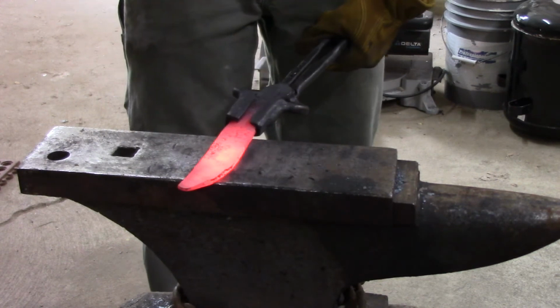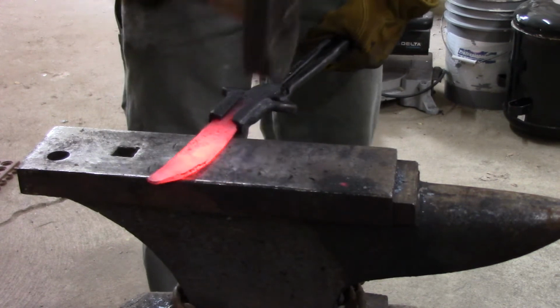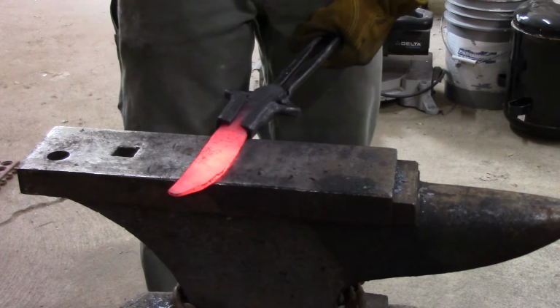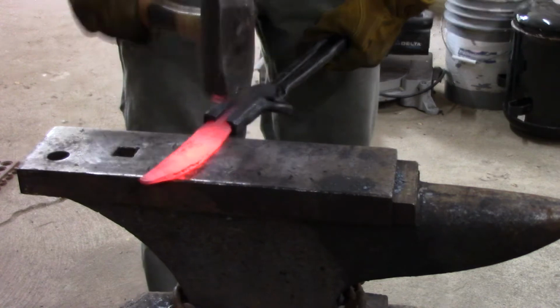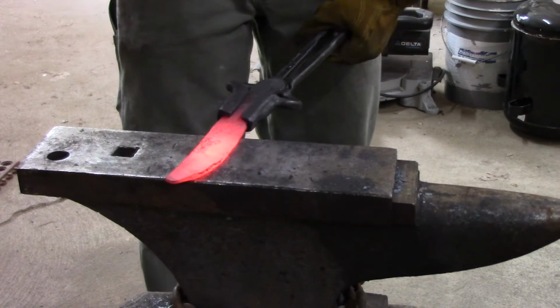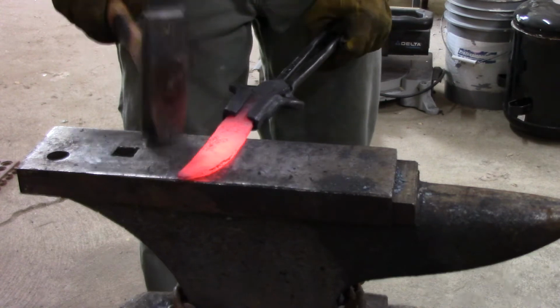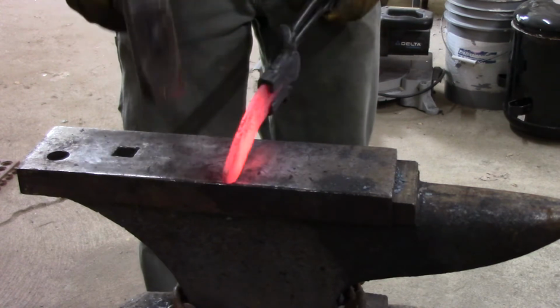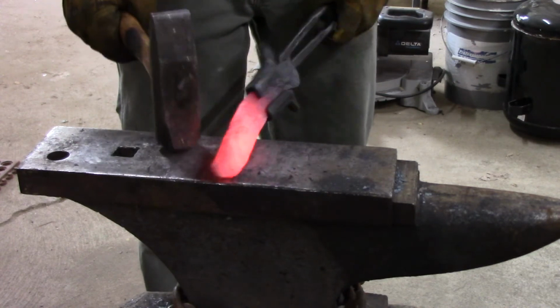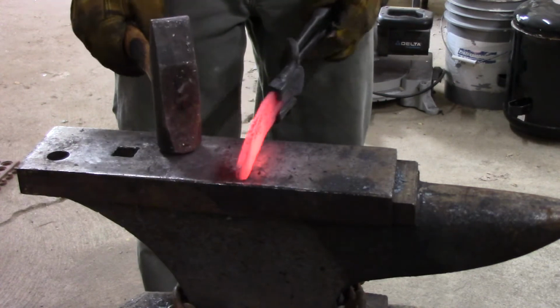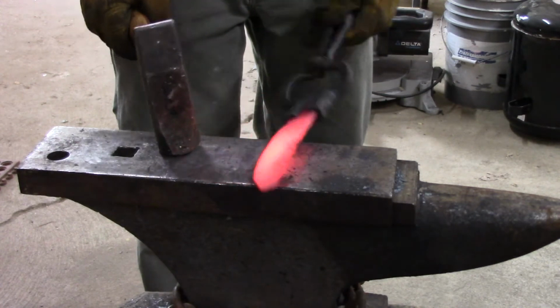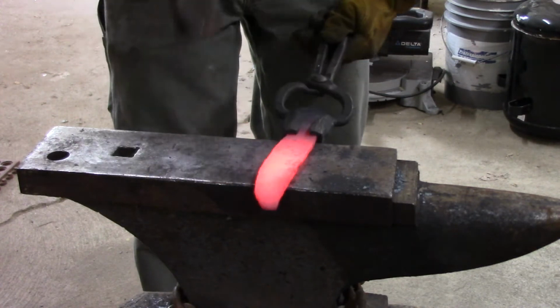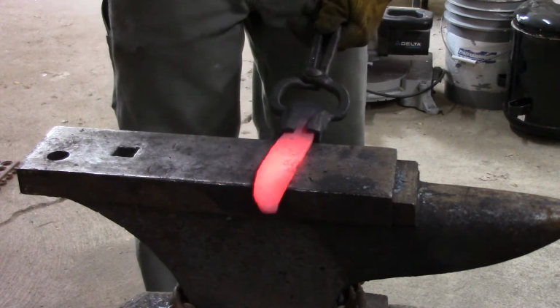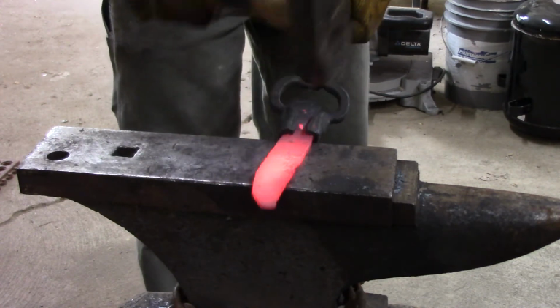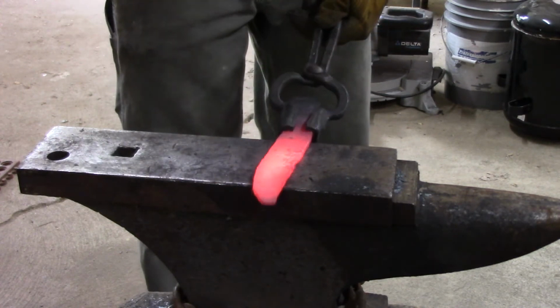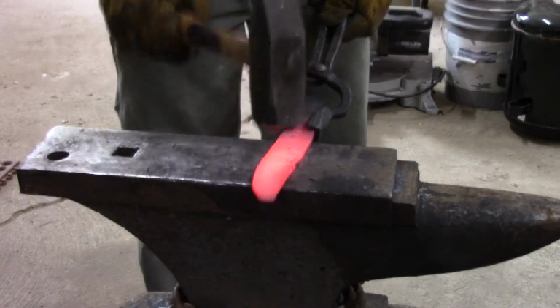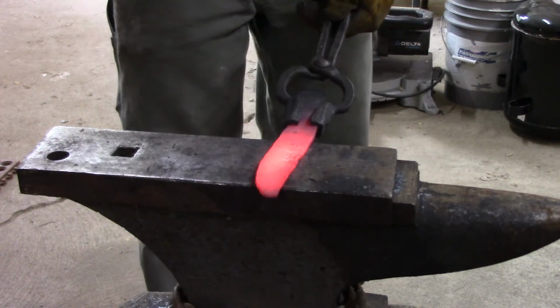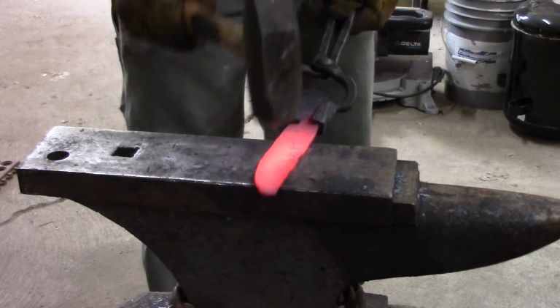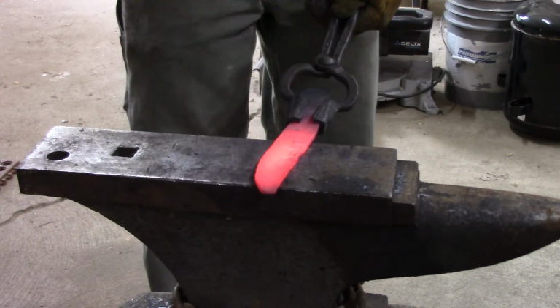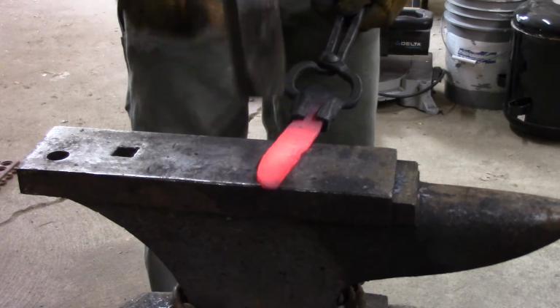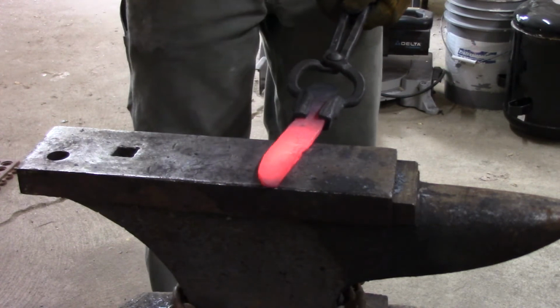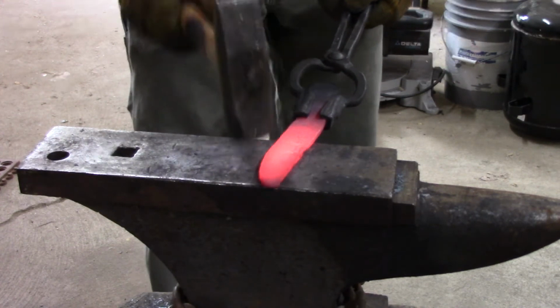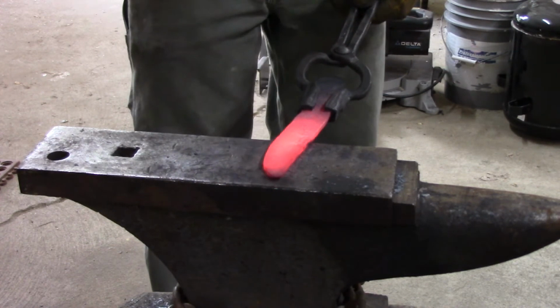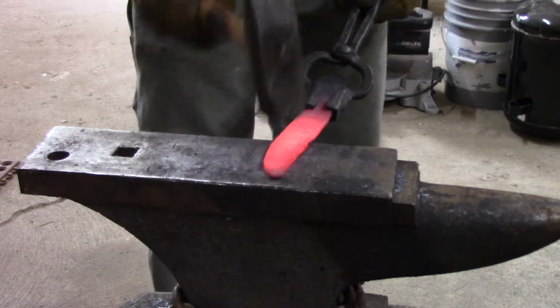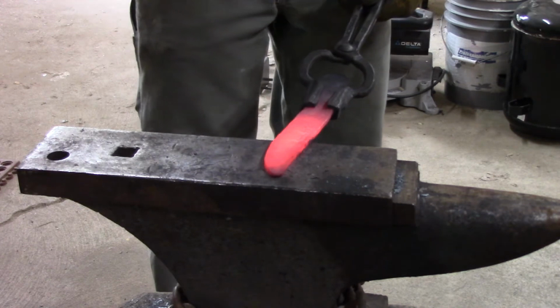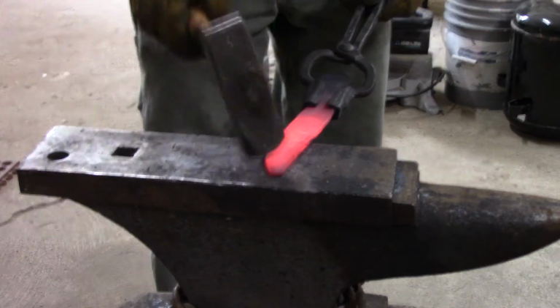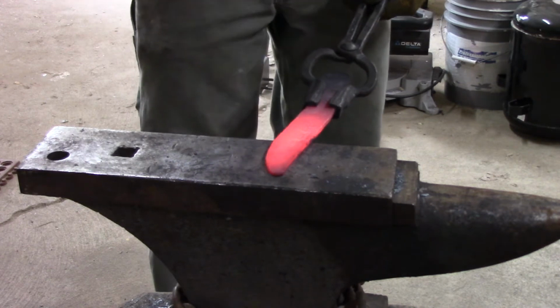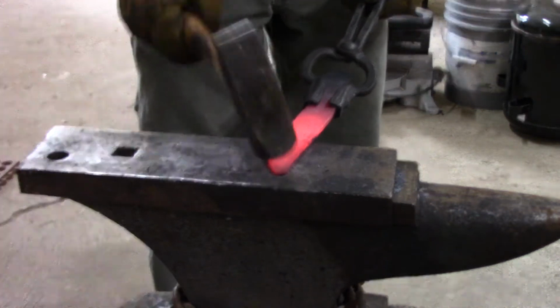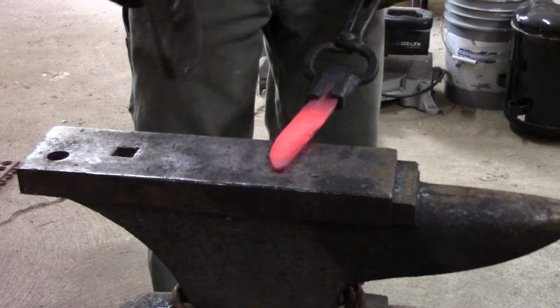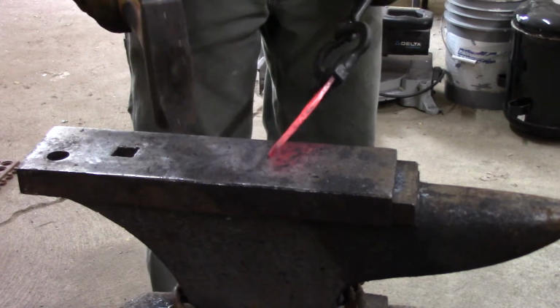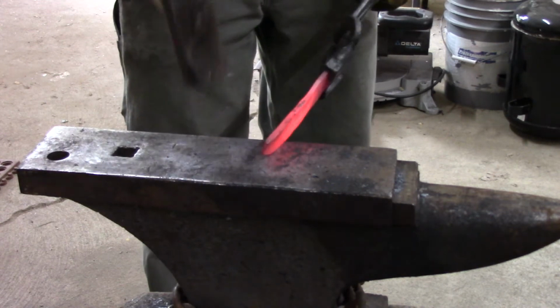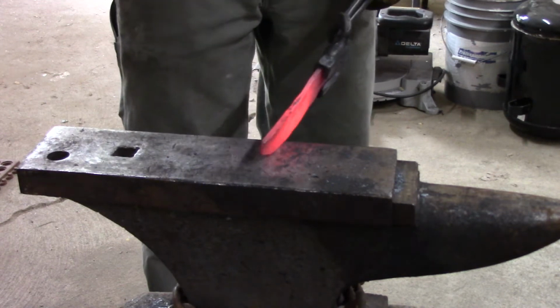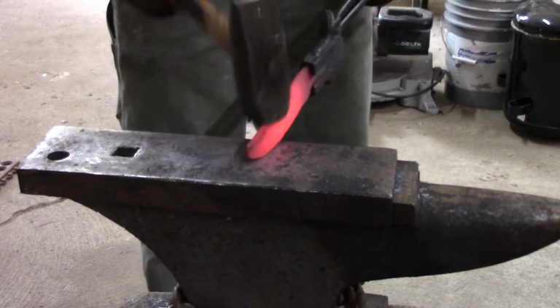This is sort of forging in that distal taper — I'm not really forging in the bevels.